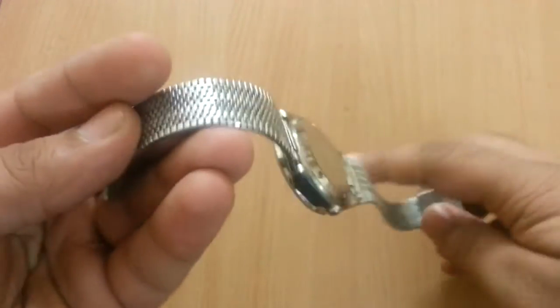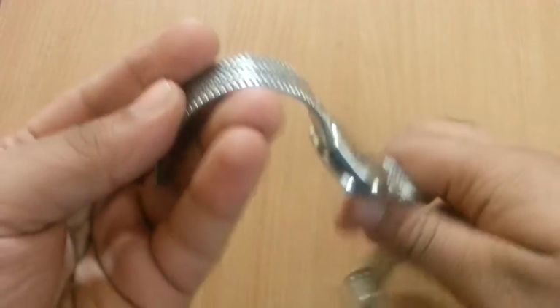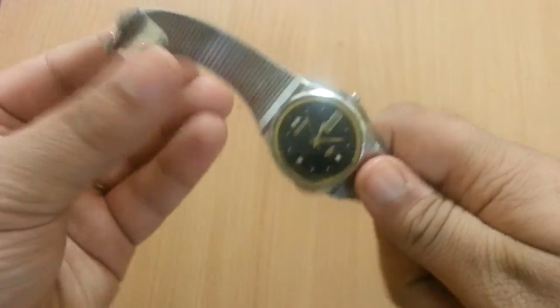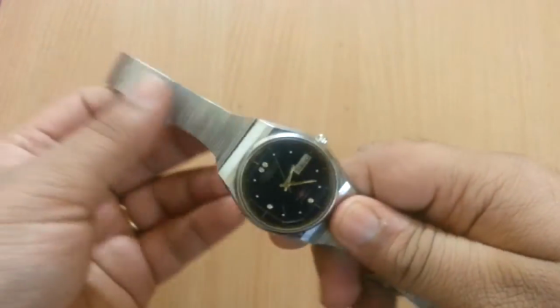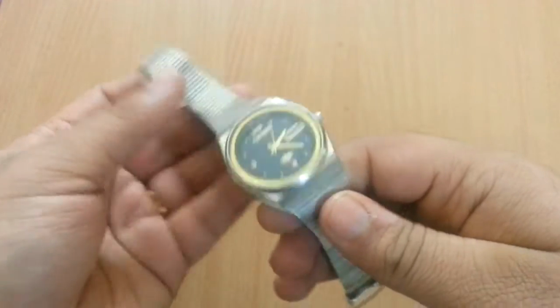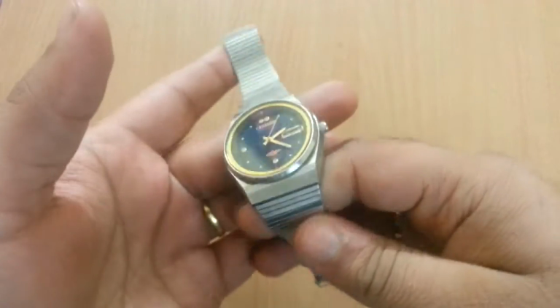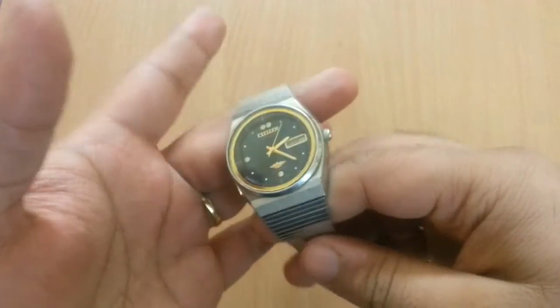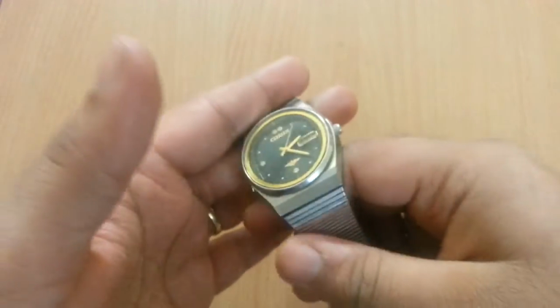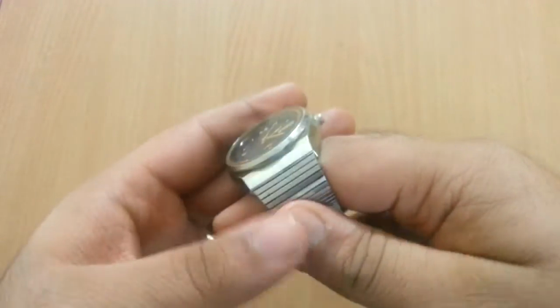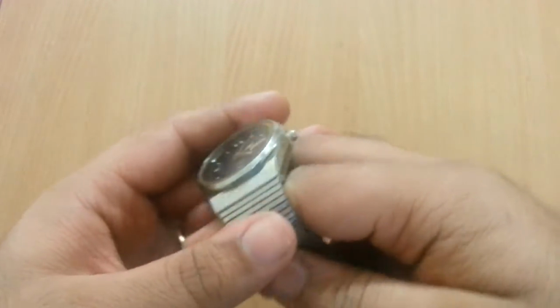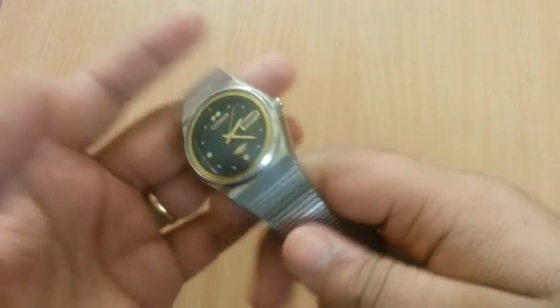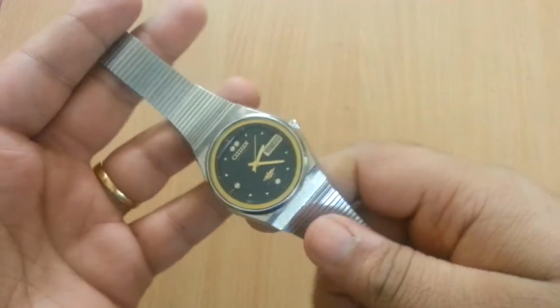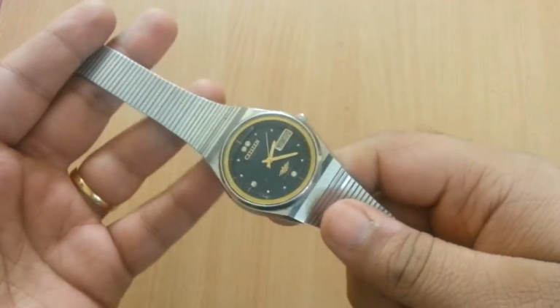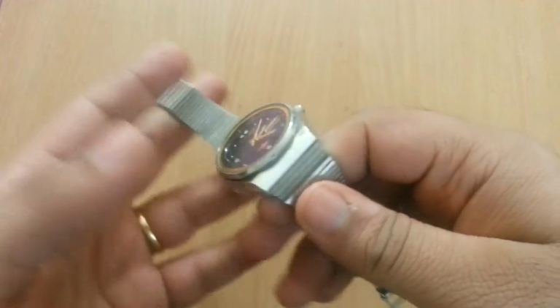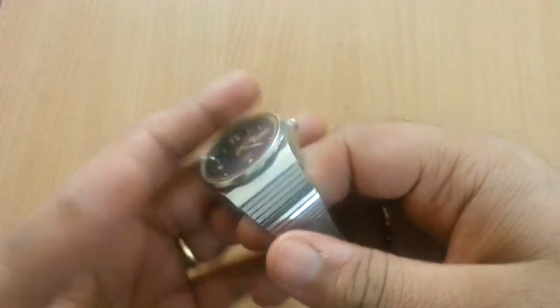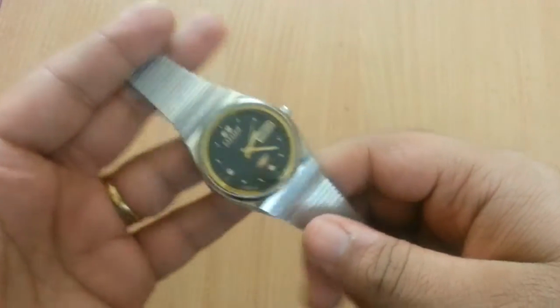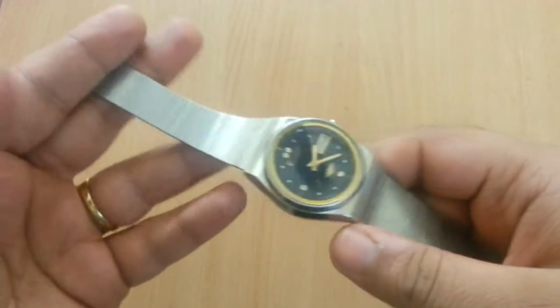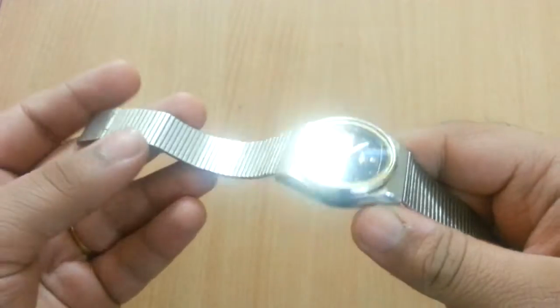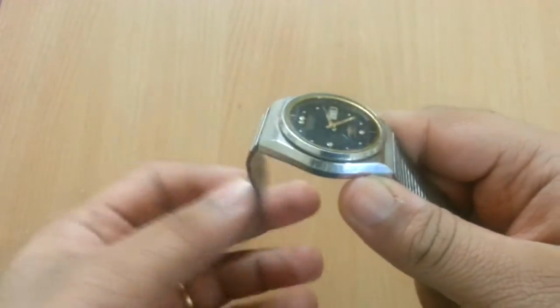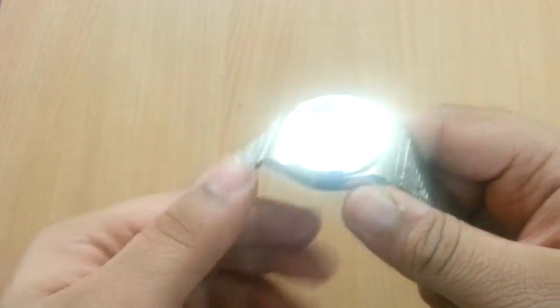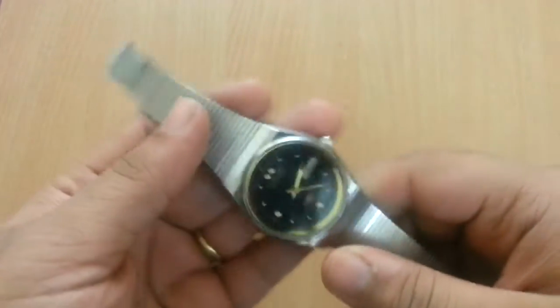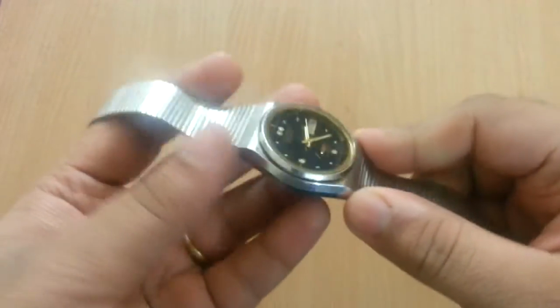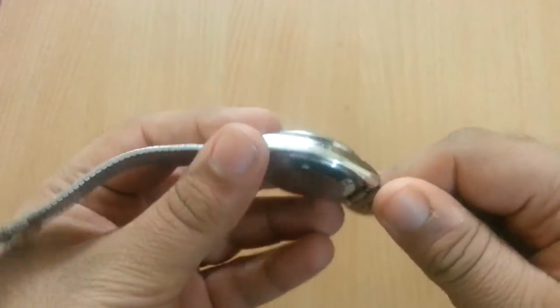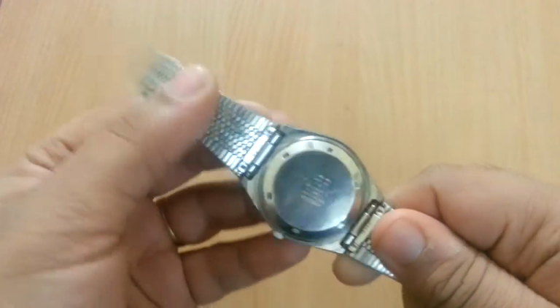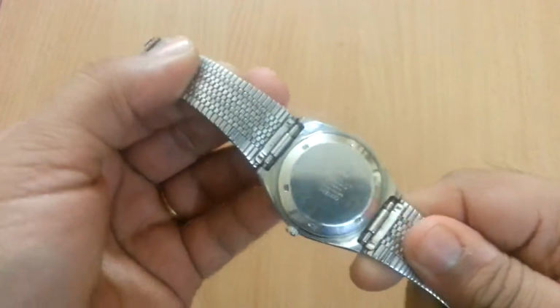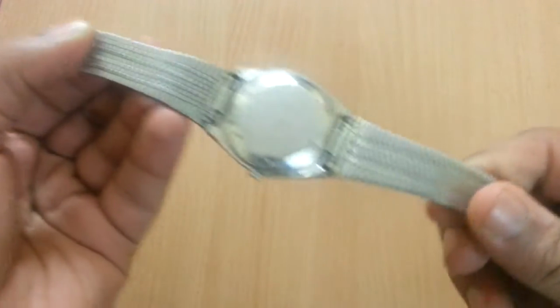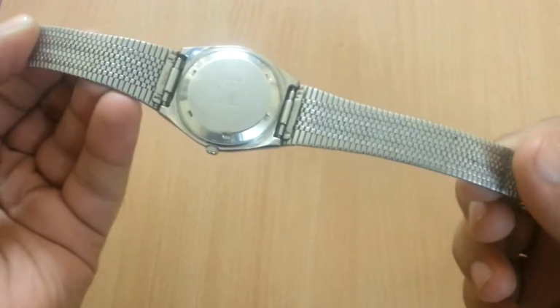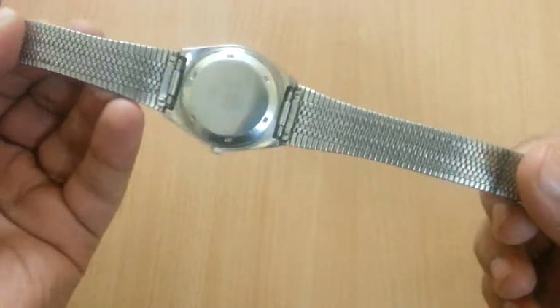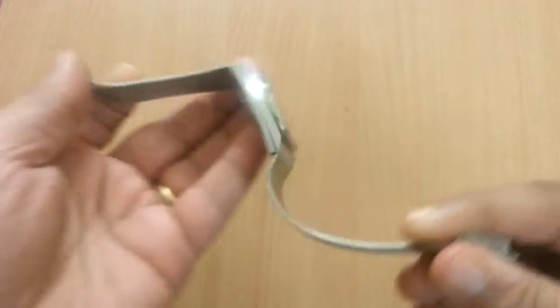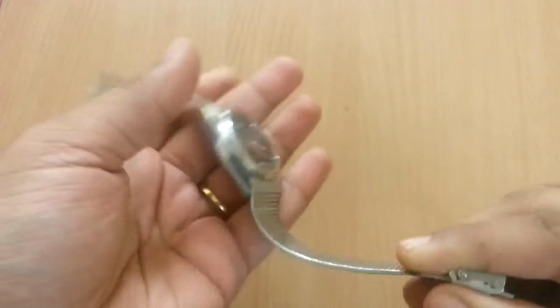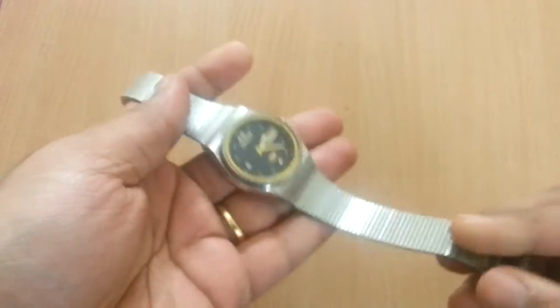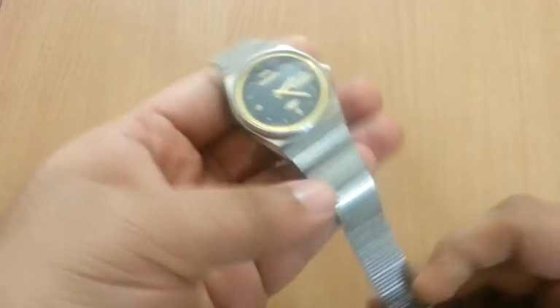My grandpa had small wrists, so I had some difficulty putting it on my thicker wrist. It looks very nice in person.